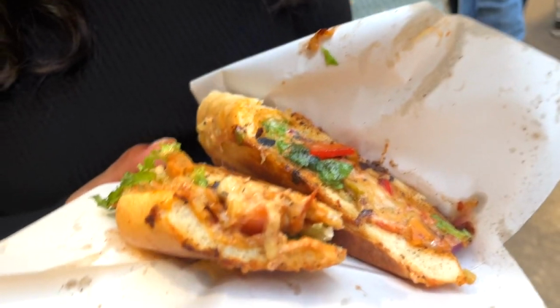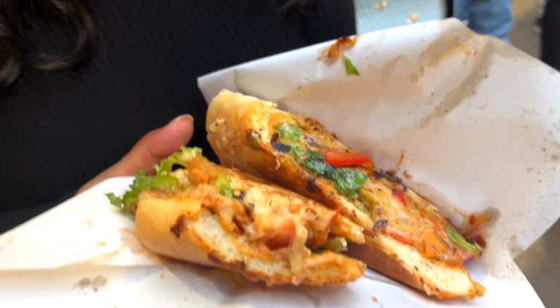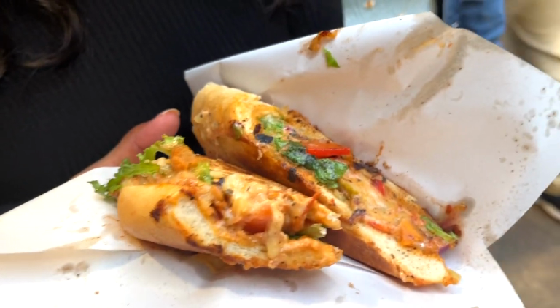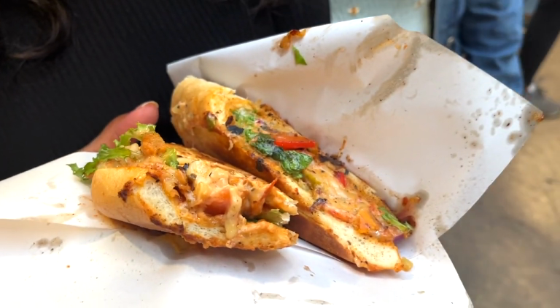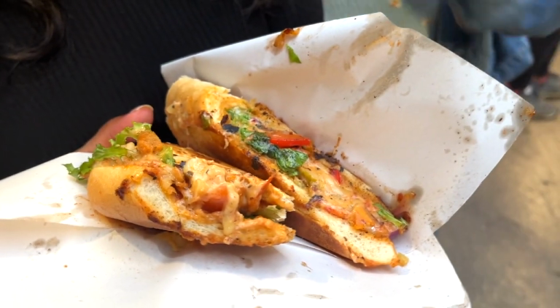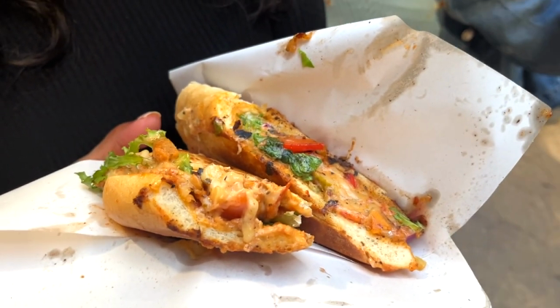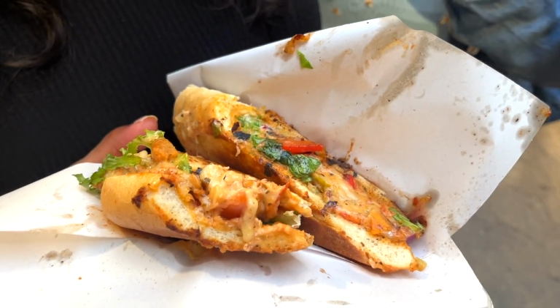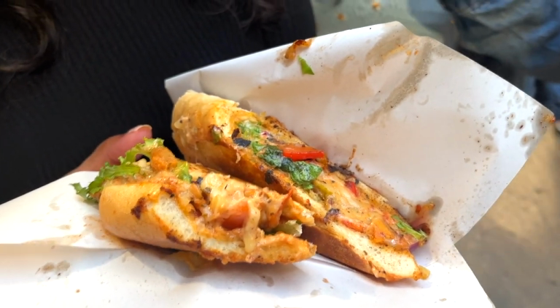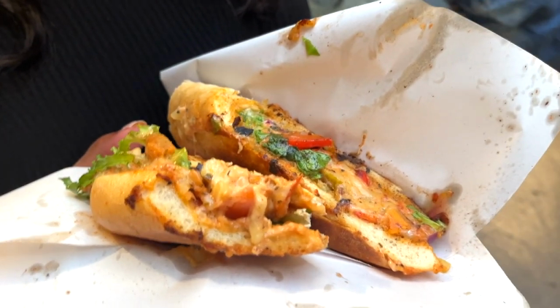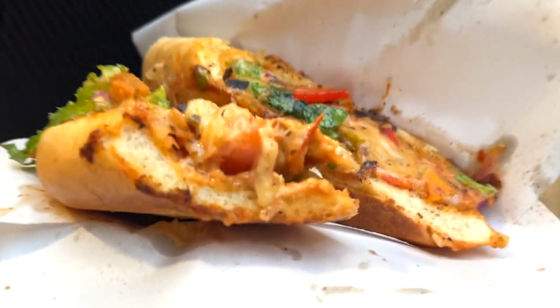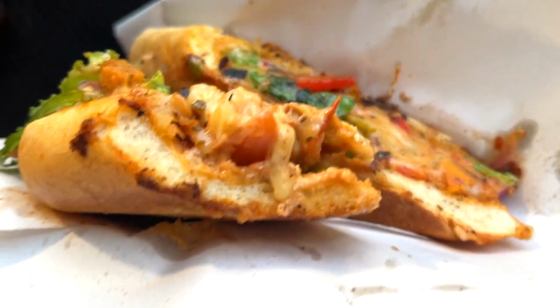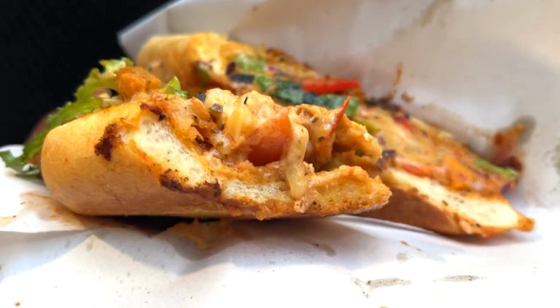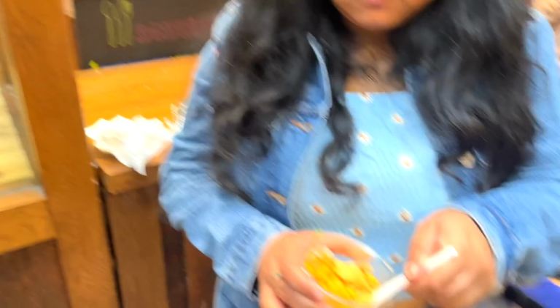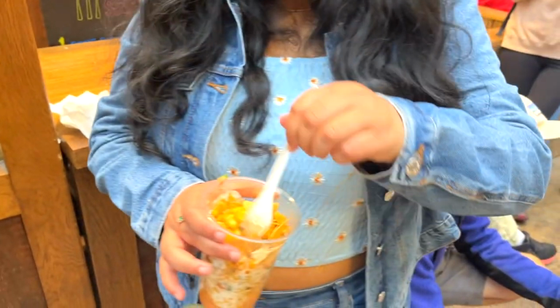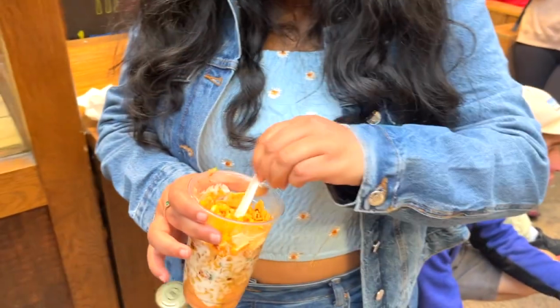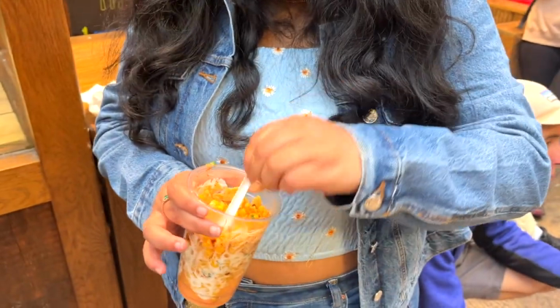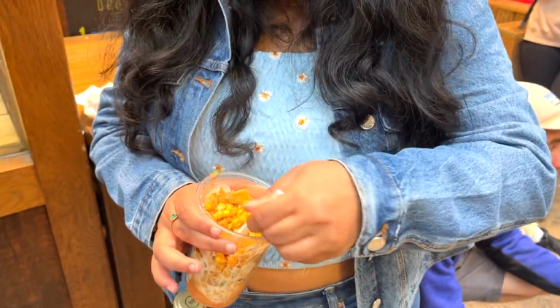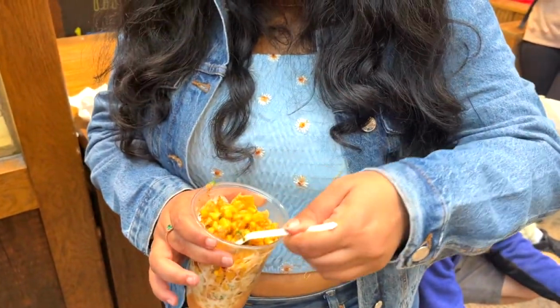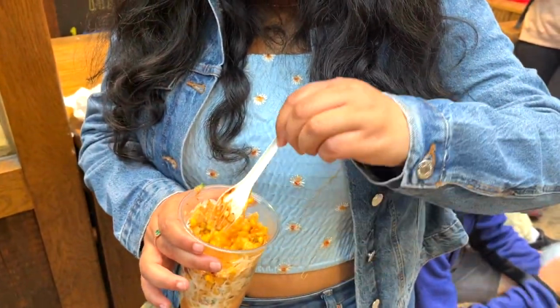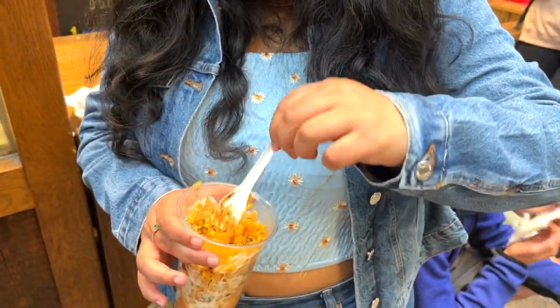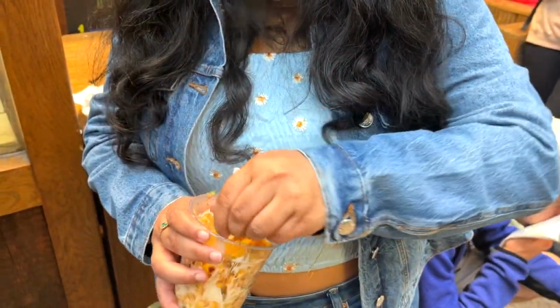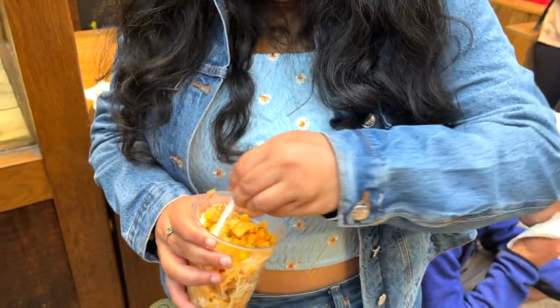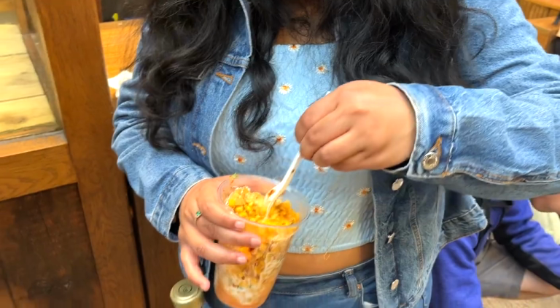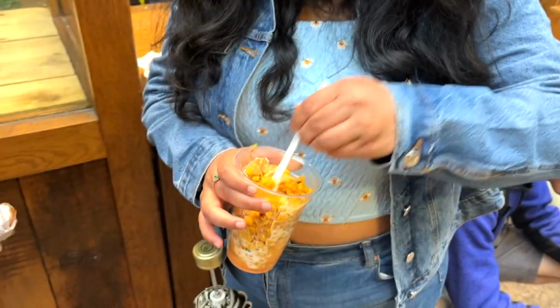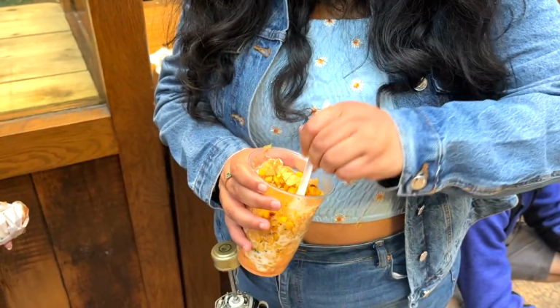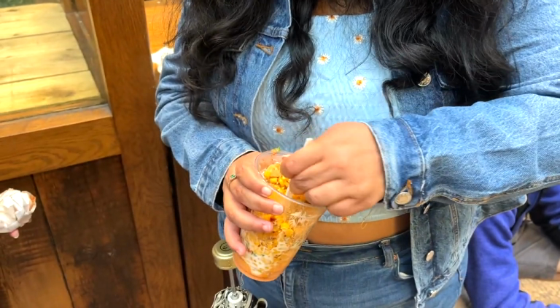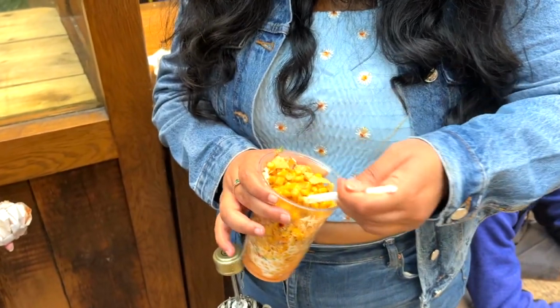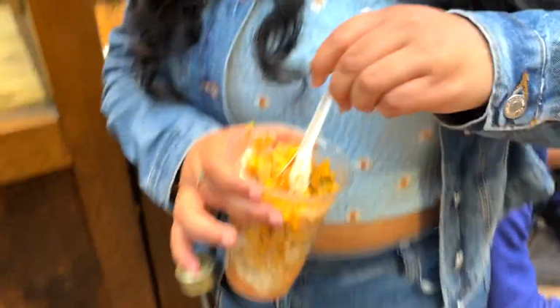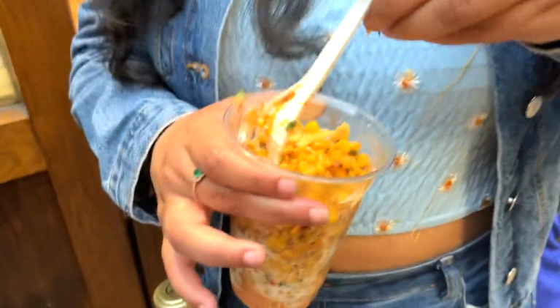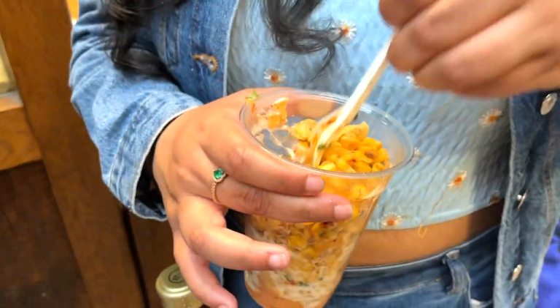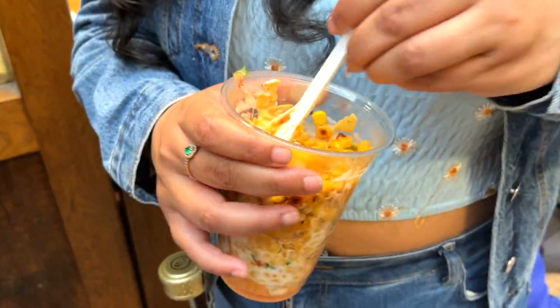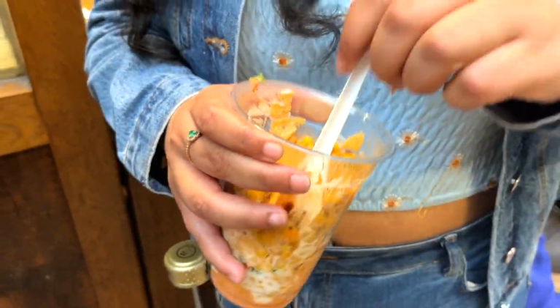My friend had a vegetarian Cuban sandwich and she said it kind of tastes like a pizza. We also had this Mexican street corn in a cup. It was creamy, a little bit spicy, and a little bit tangy from the lime. They also added some tortilla chips in it, which added some crunch.